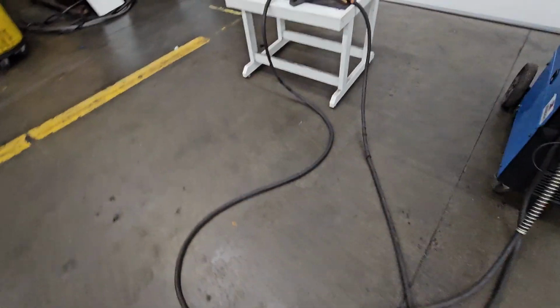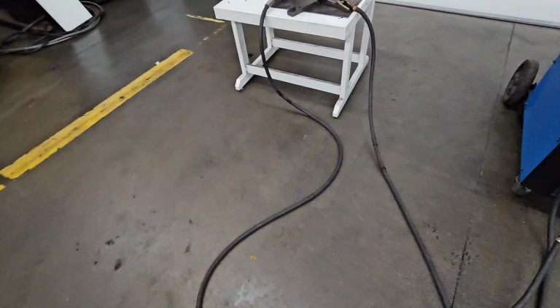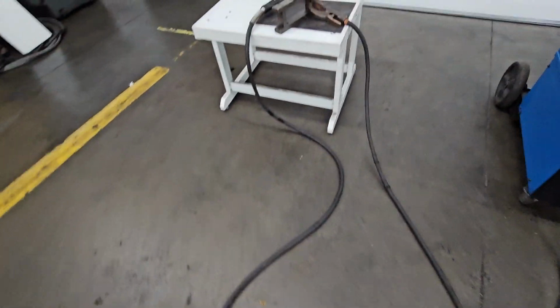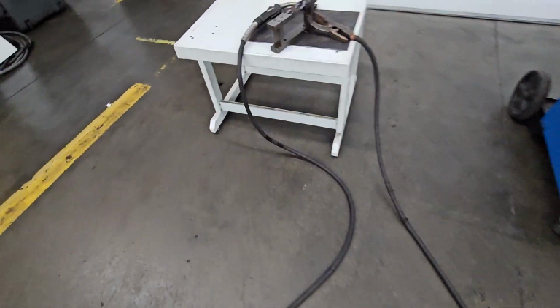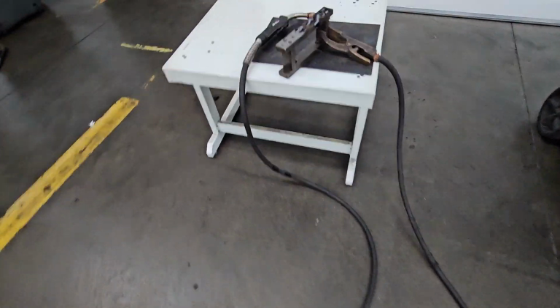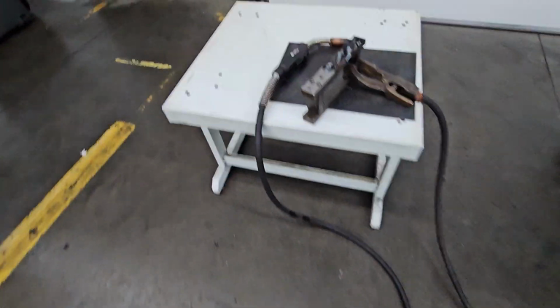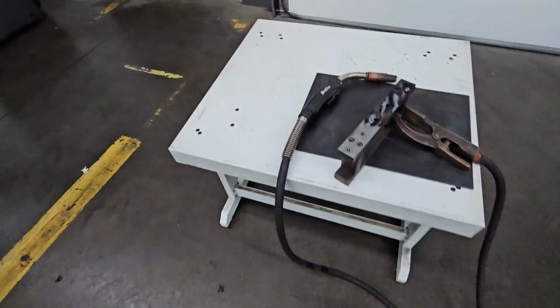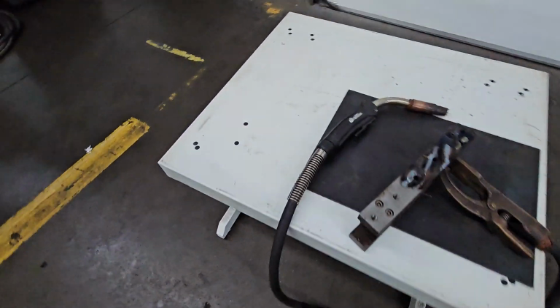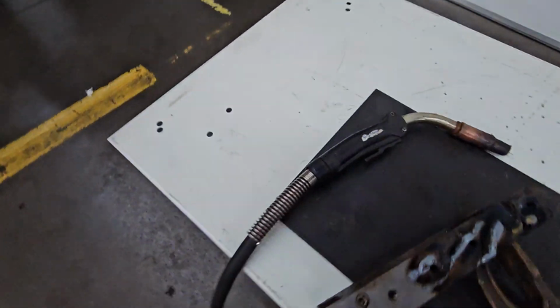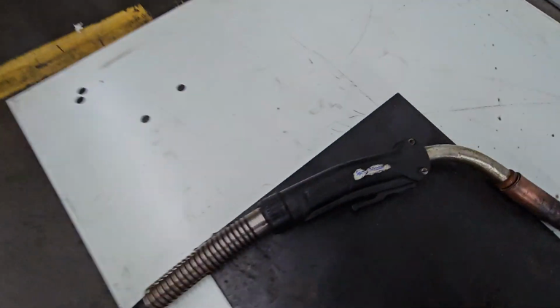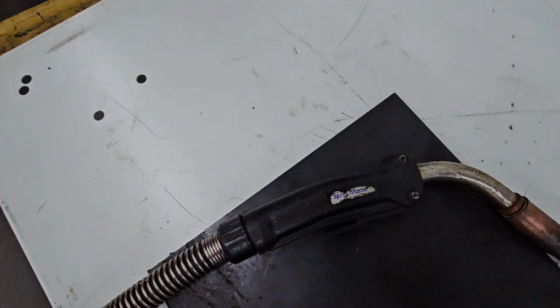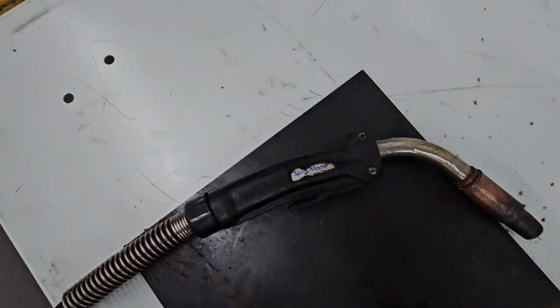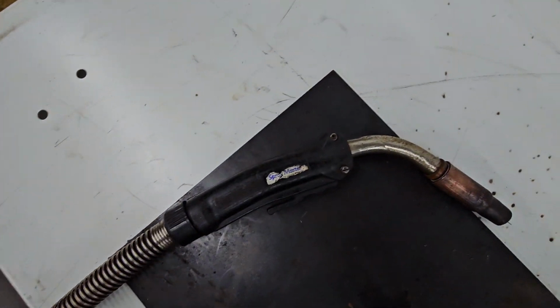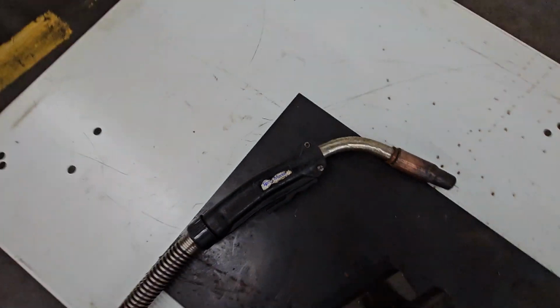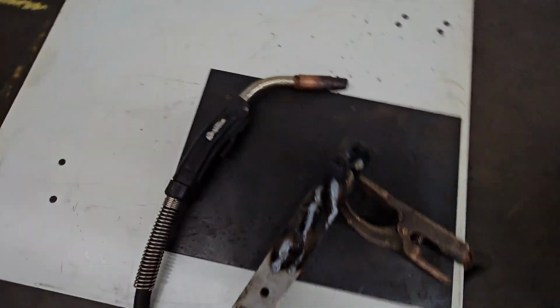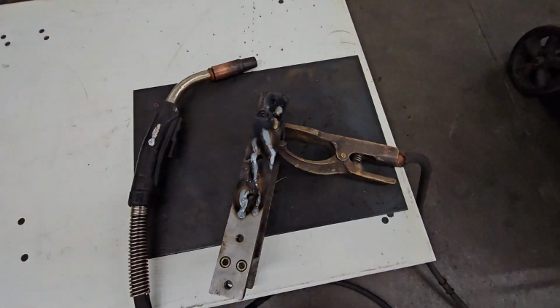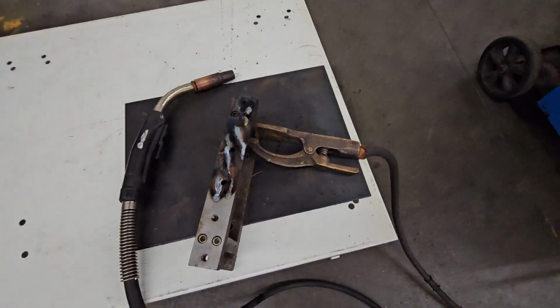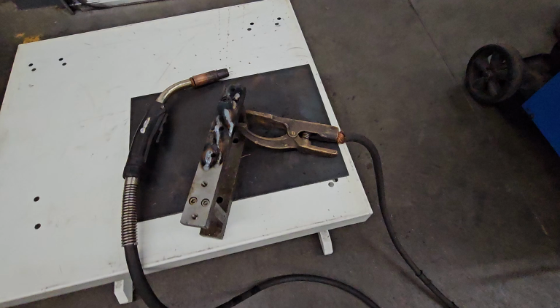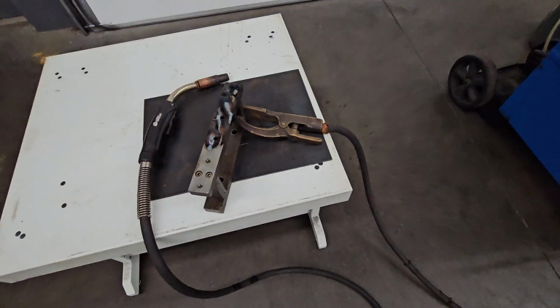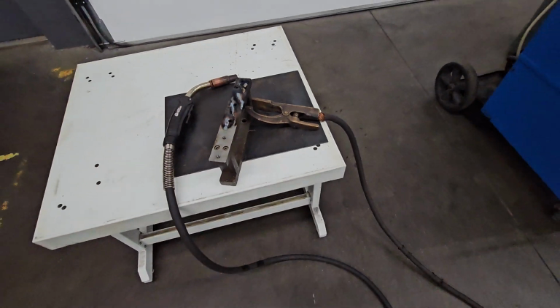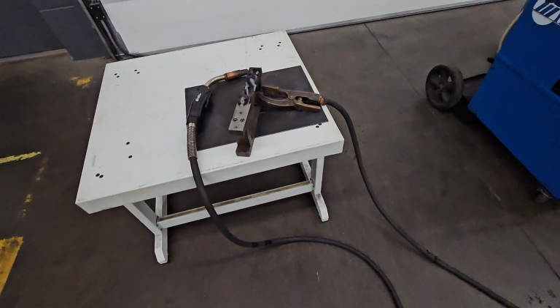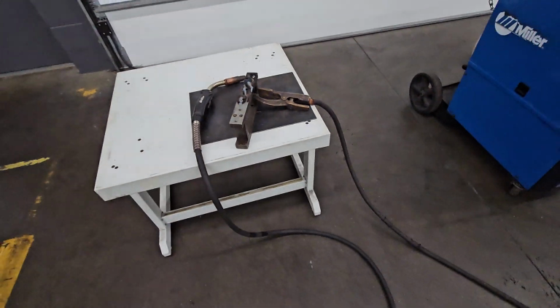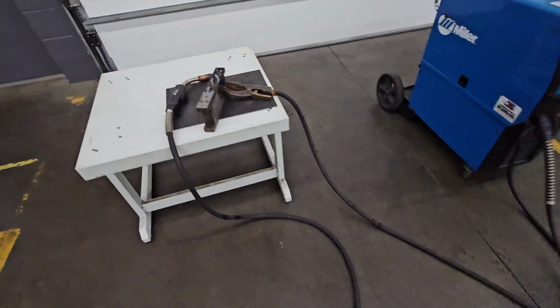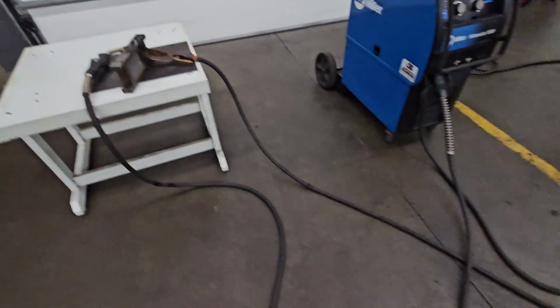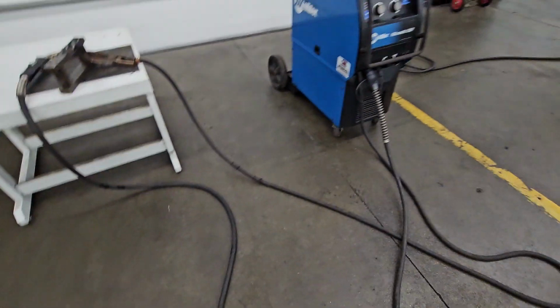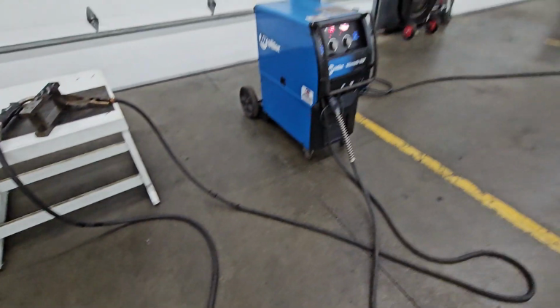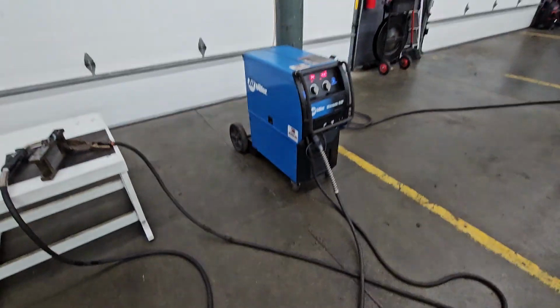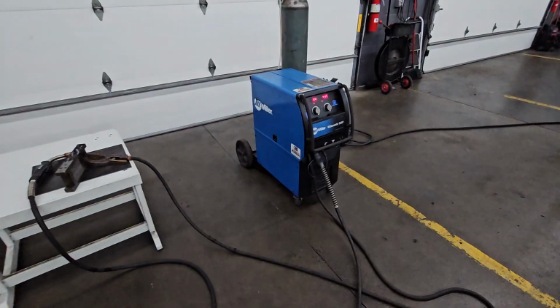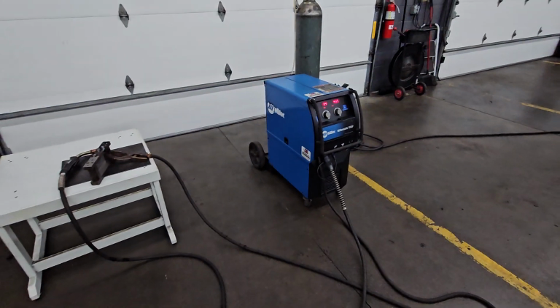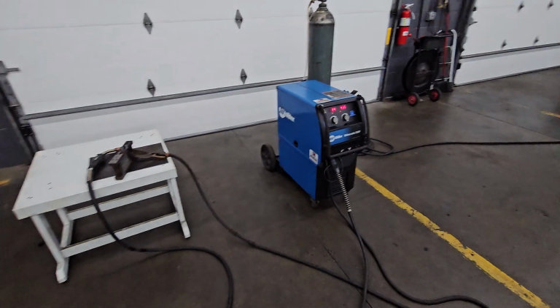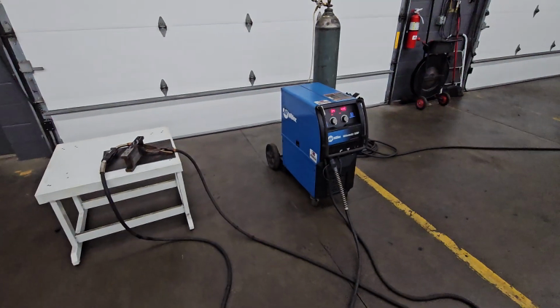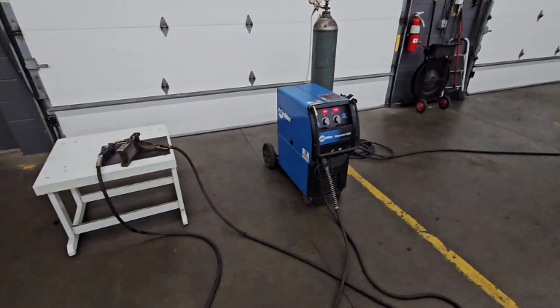This one's got a spray master gun on it. There's your look, here's your clamp. Thank you for watching.